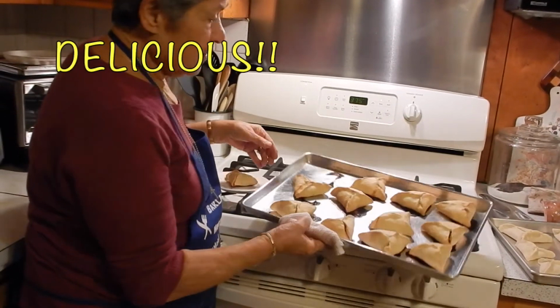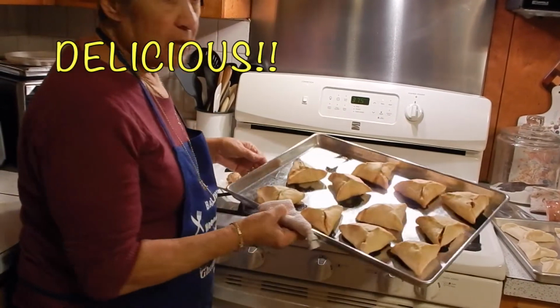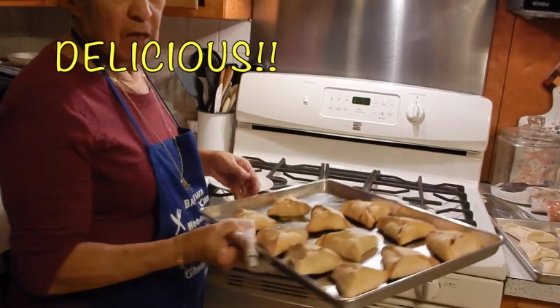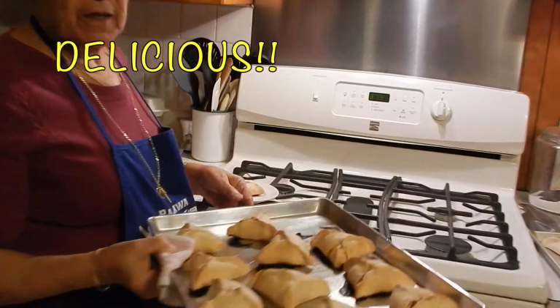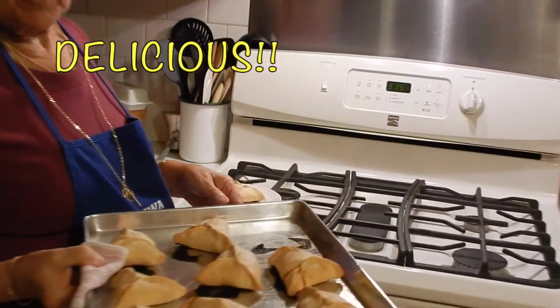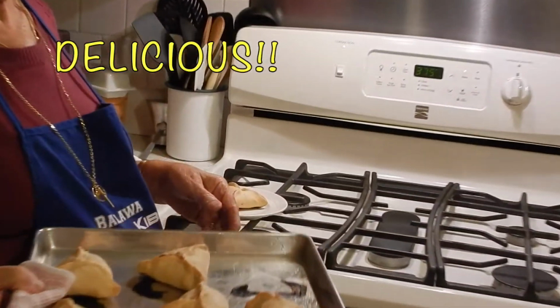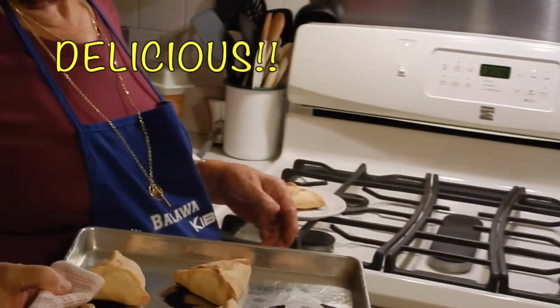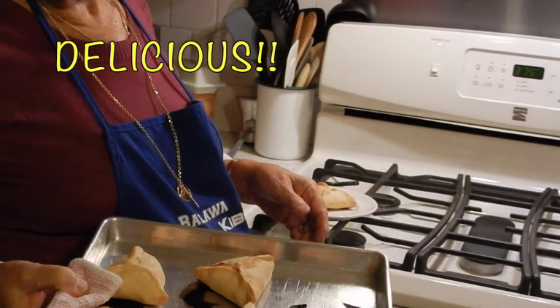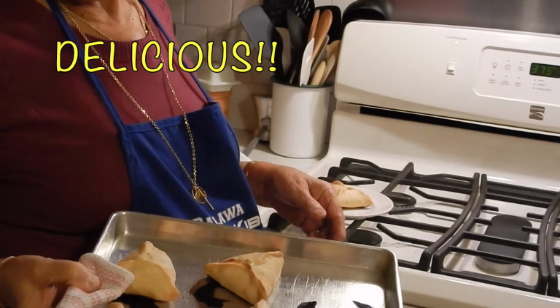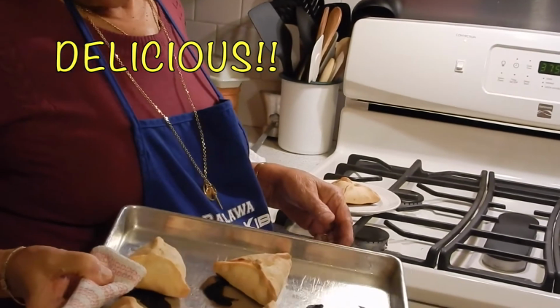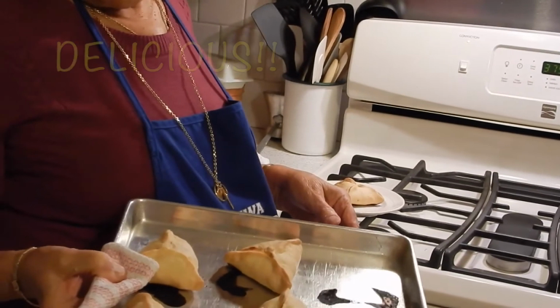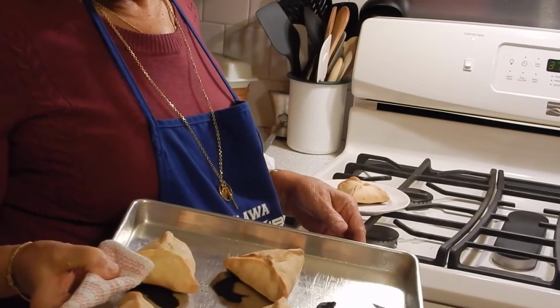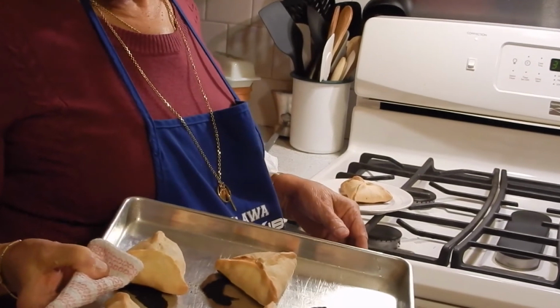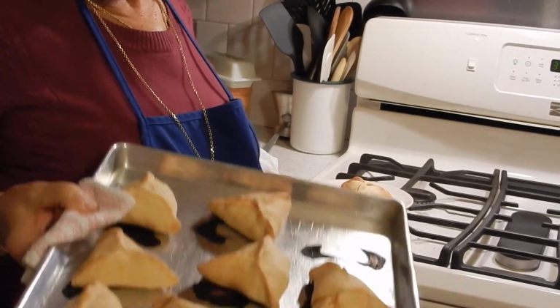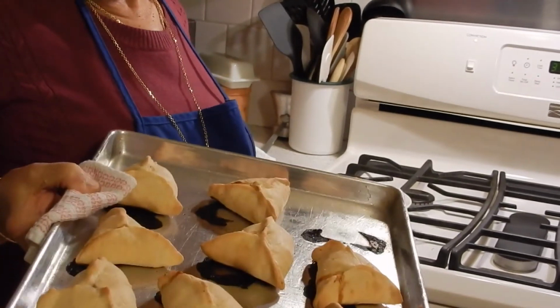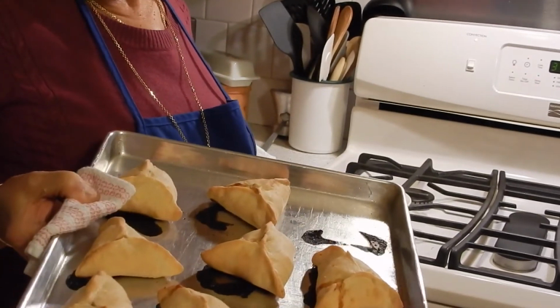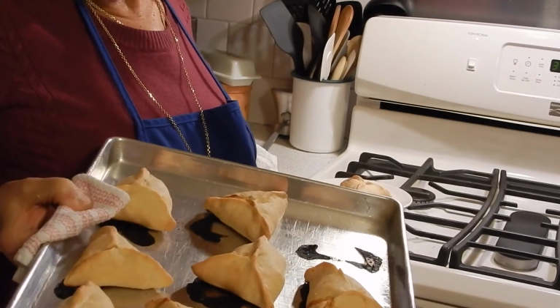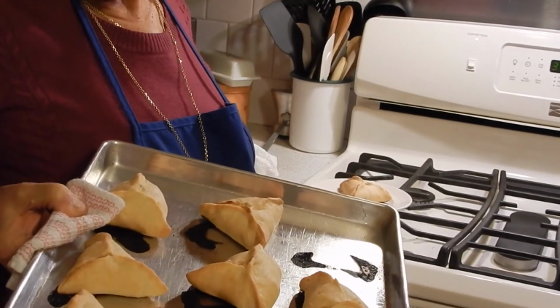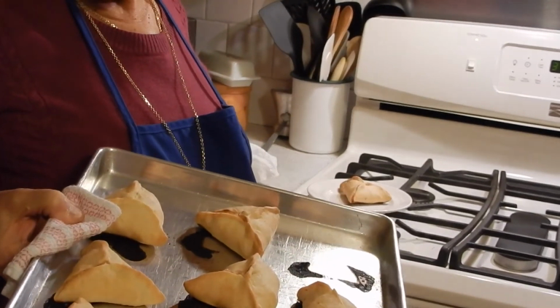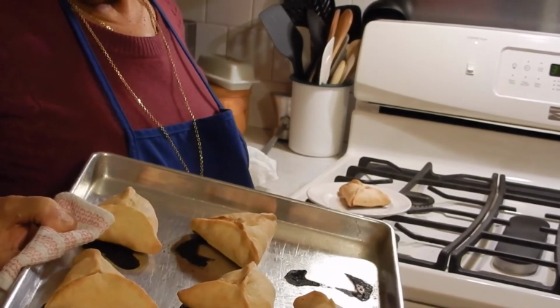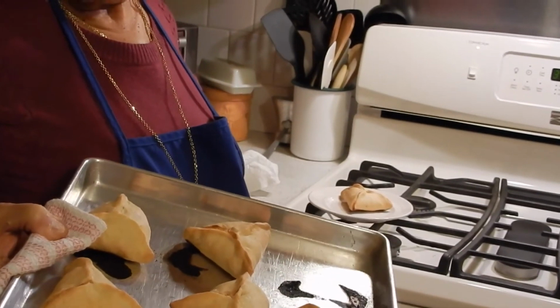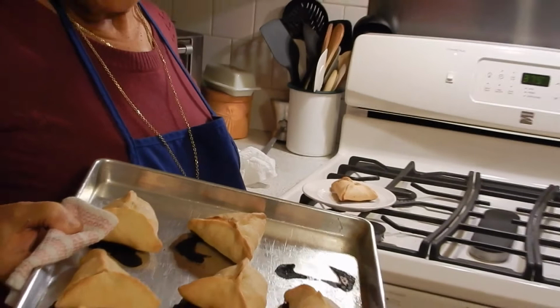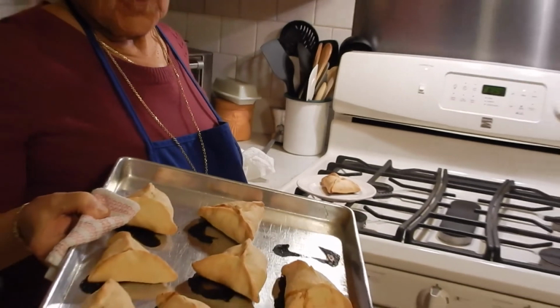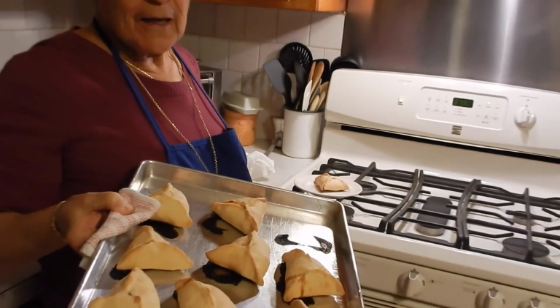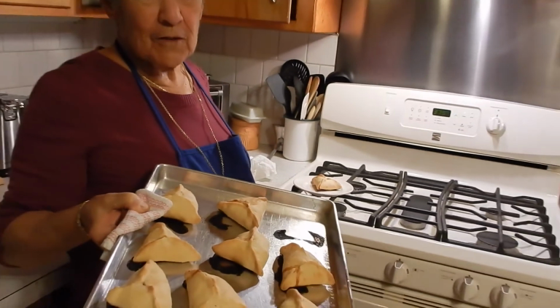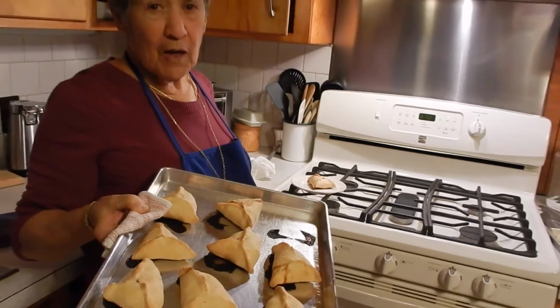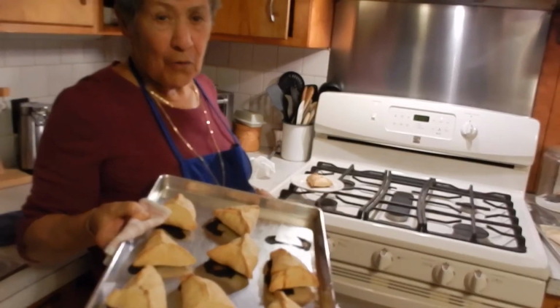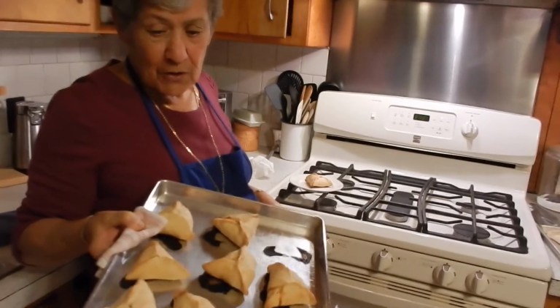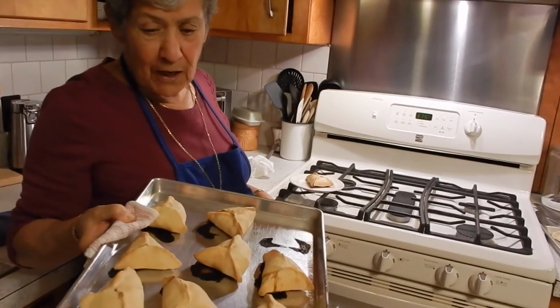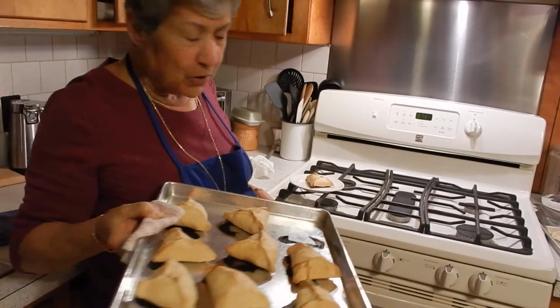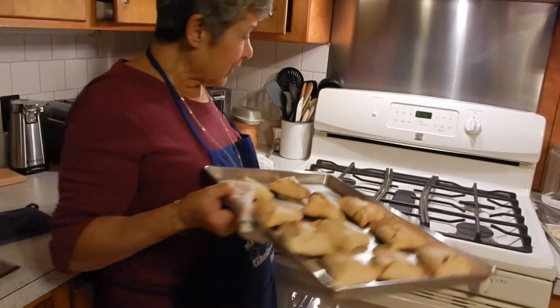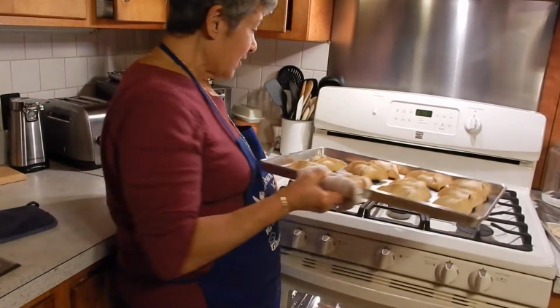So this is how they come out from the oven. They look delicious. We're going to open one and try to see how good they are.